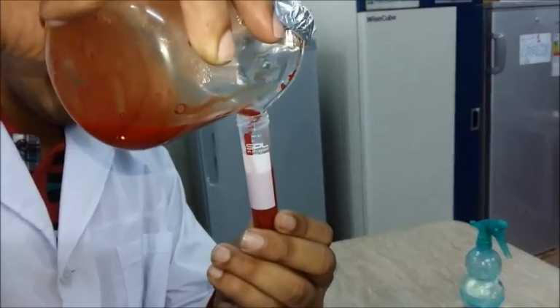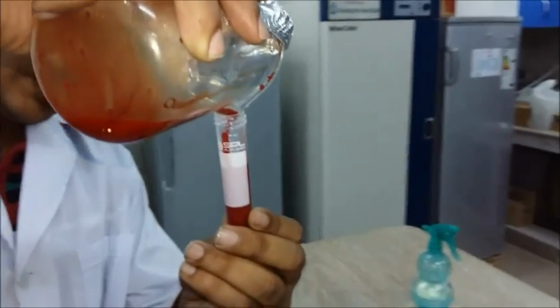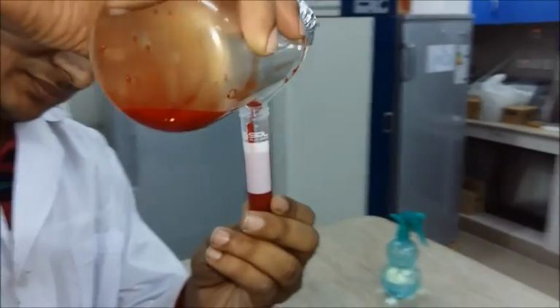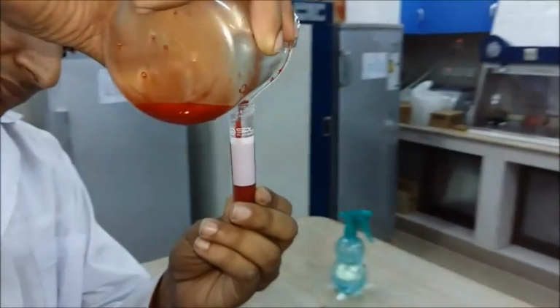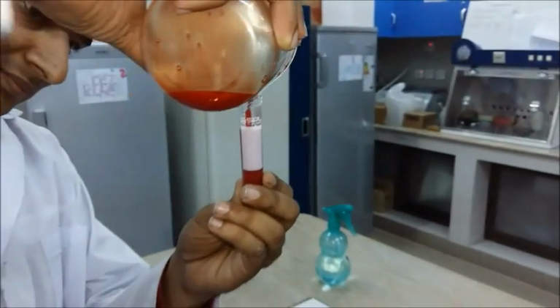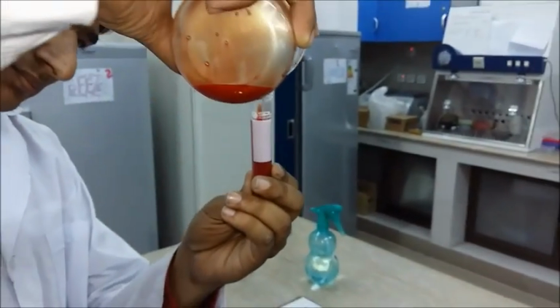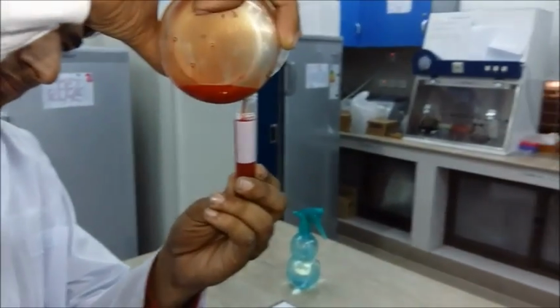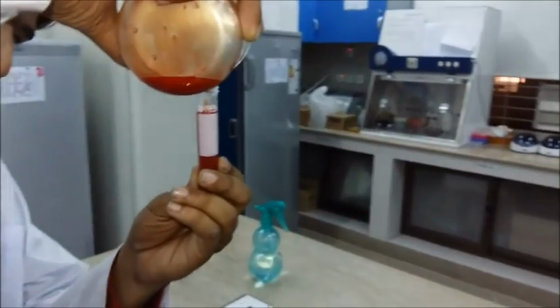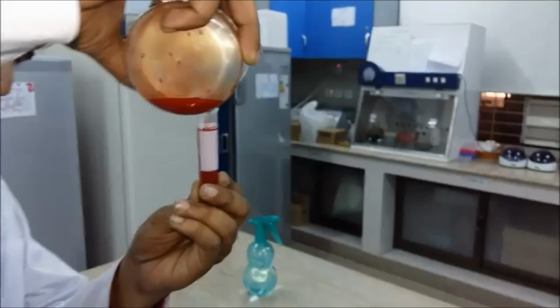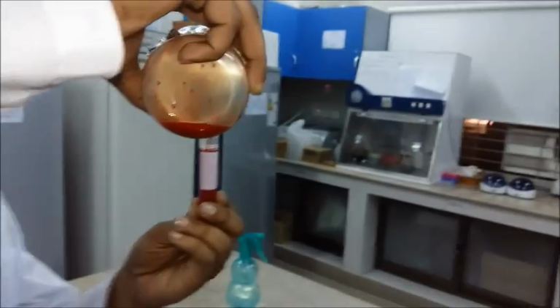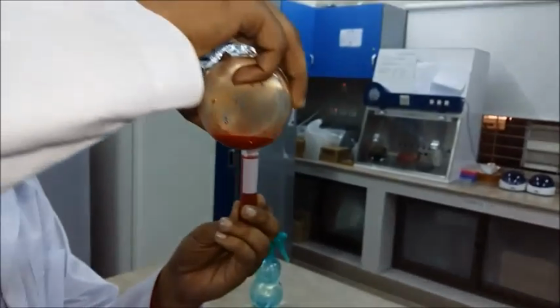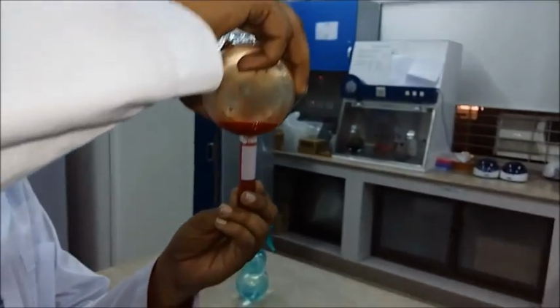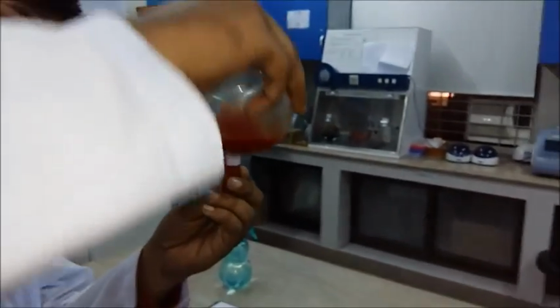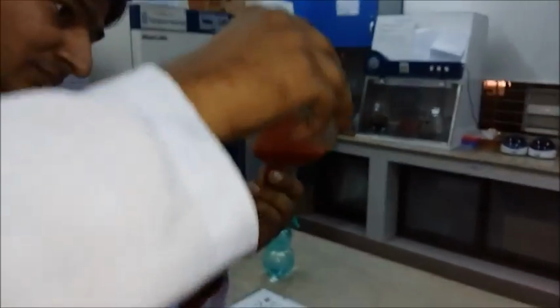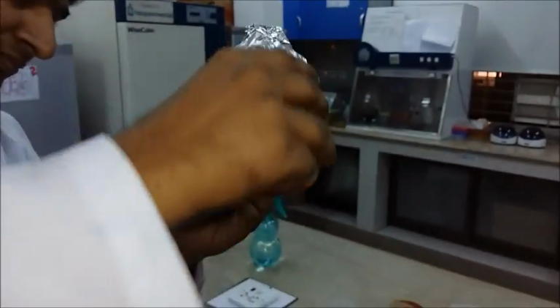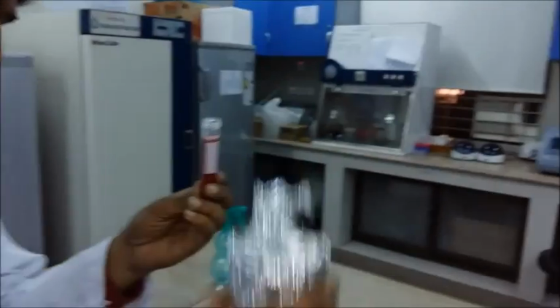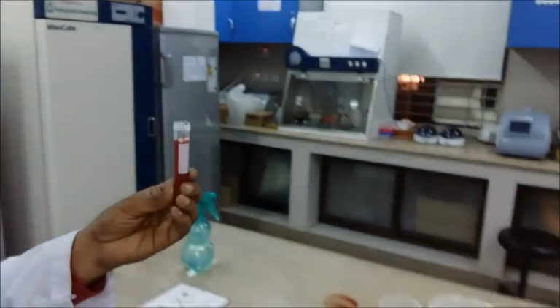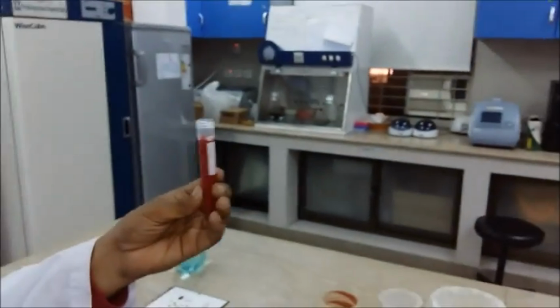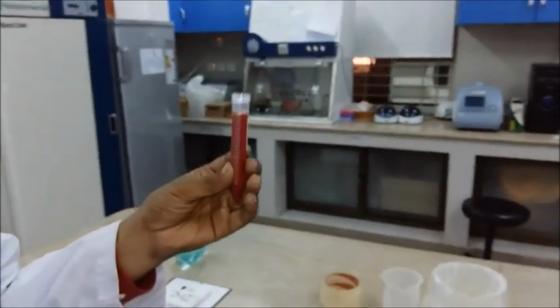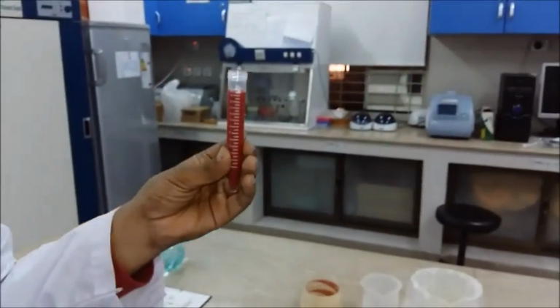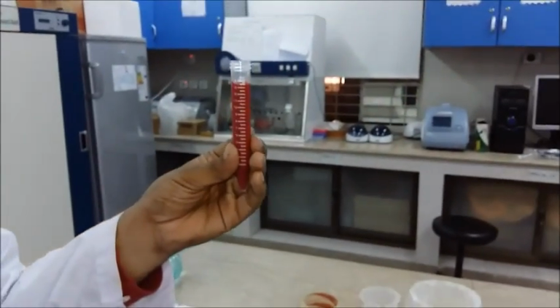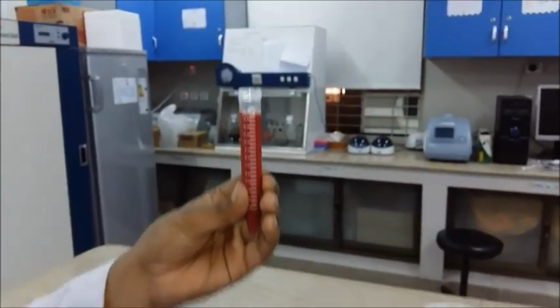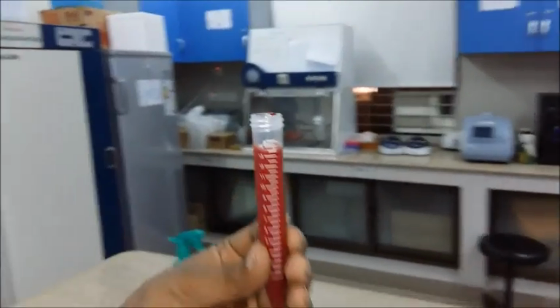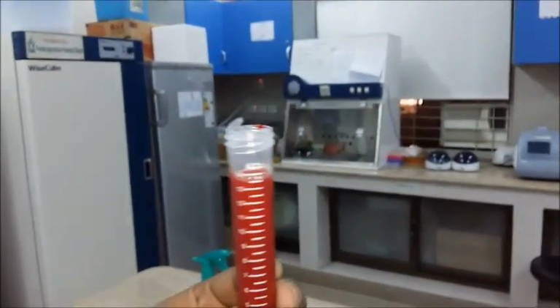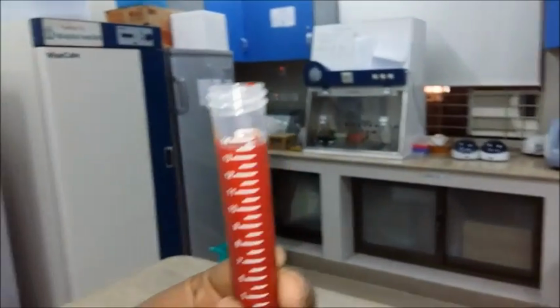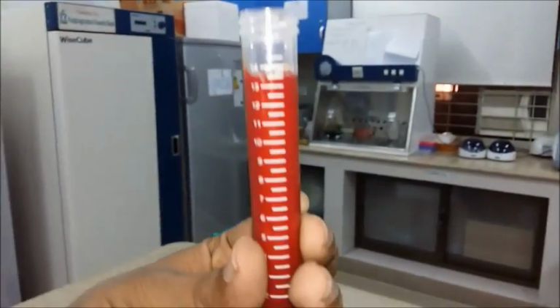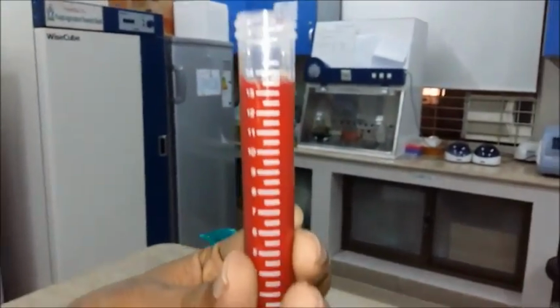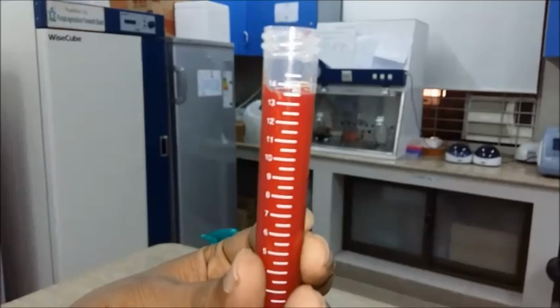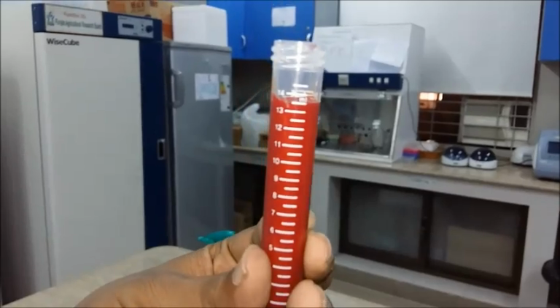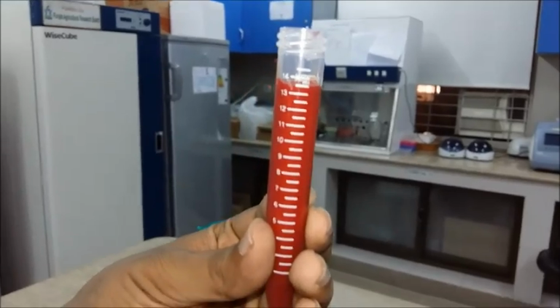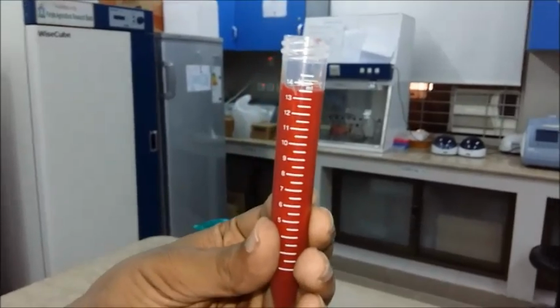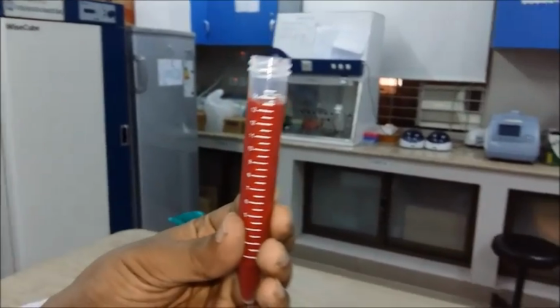Dr. Furkan is pouring it now. Make sure that the measurements are correct, otherwise the final percentage won't be proper and the whole test might fail.